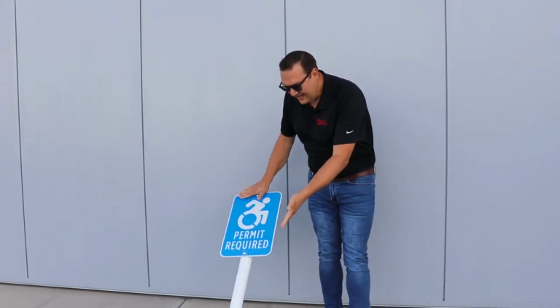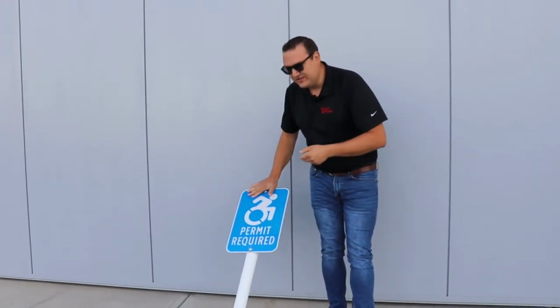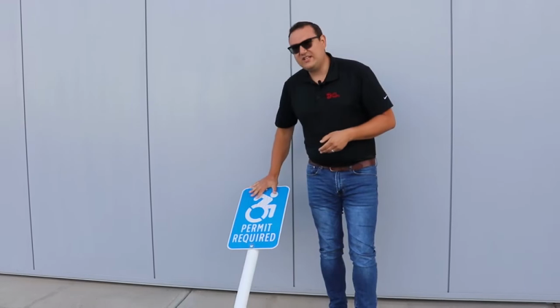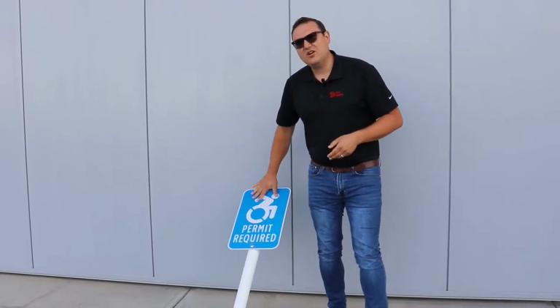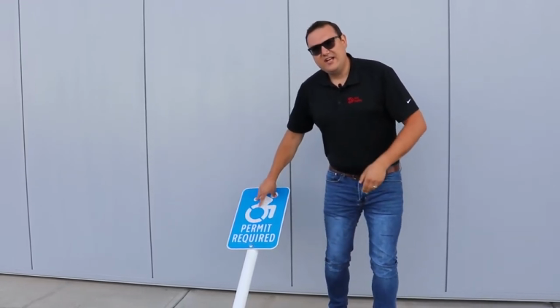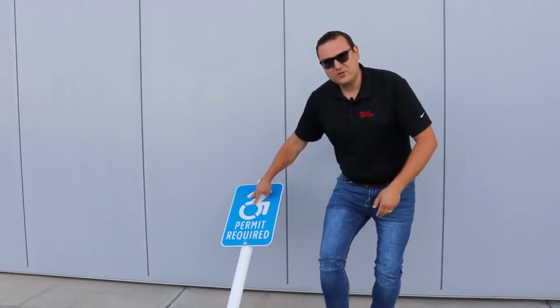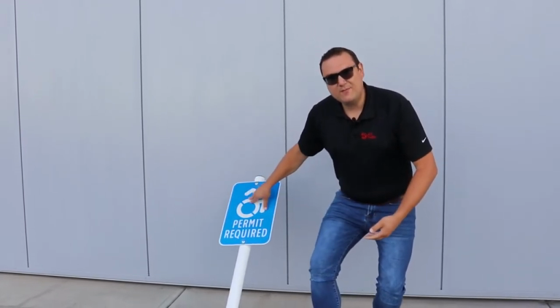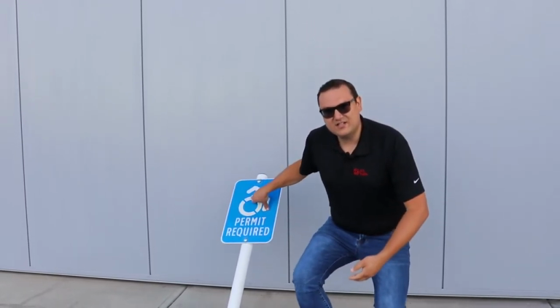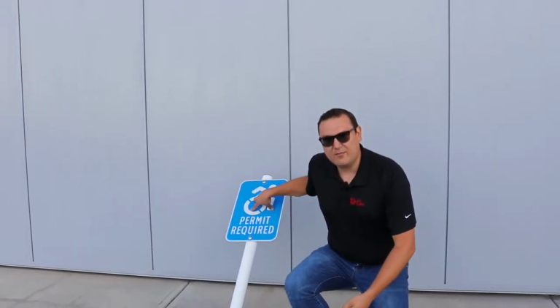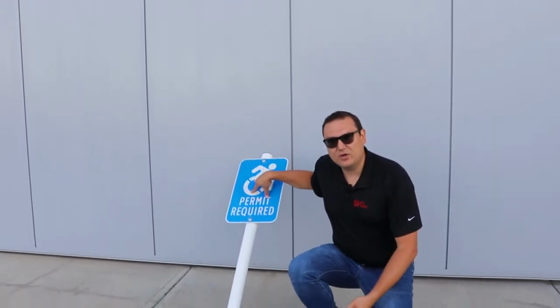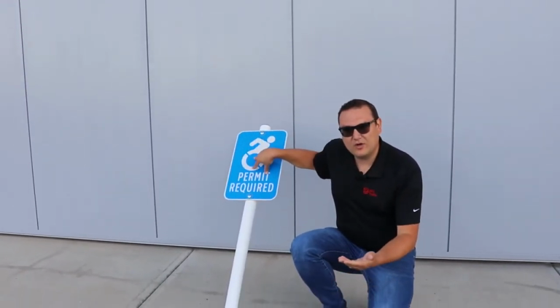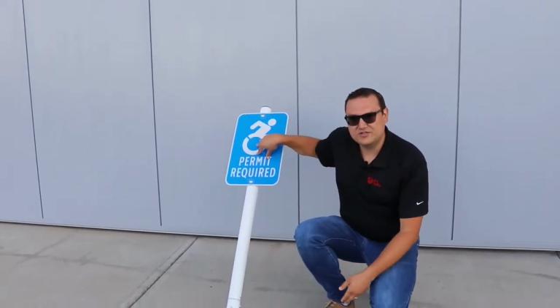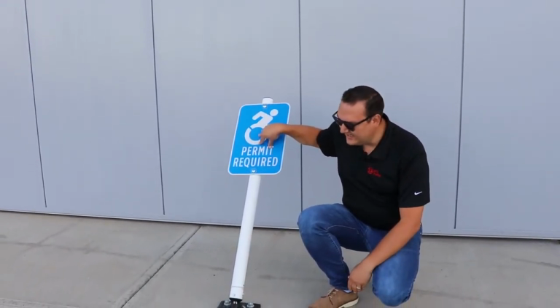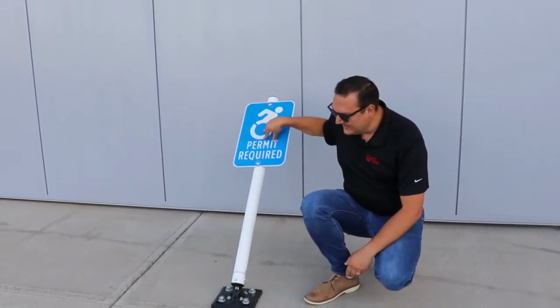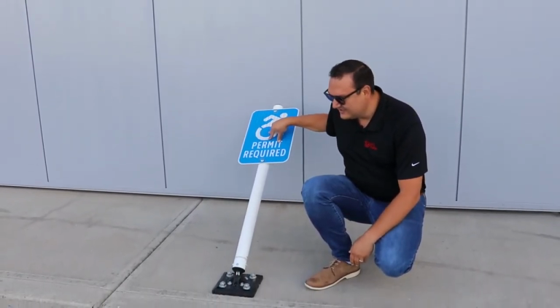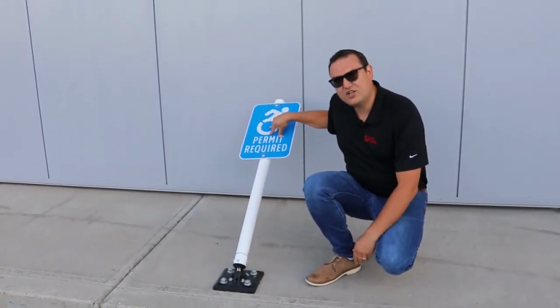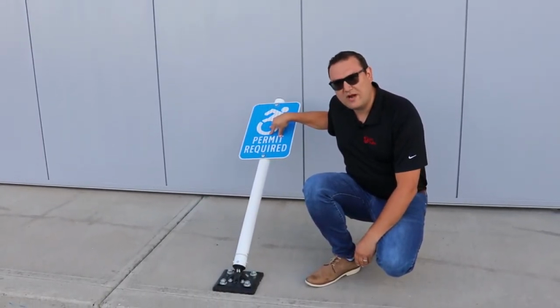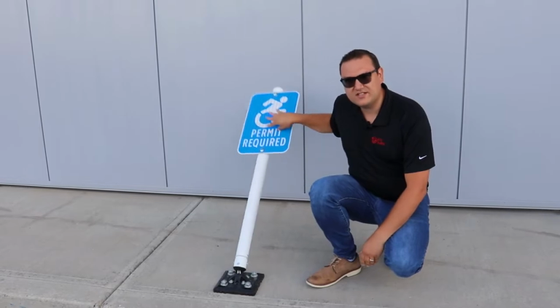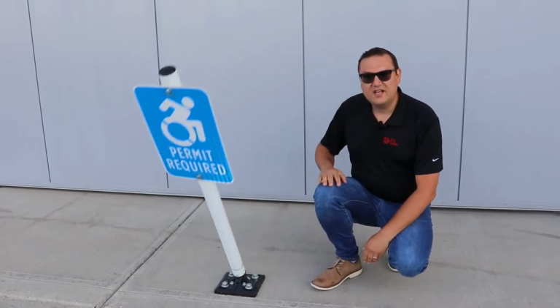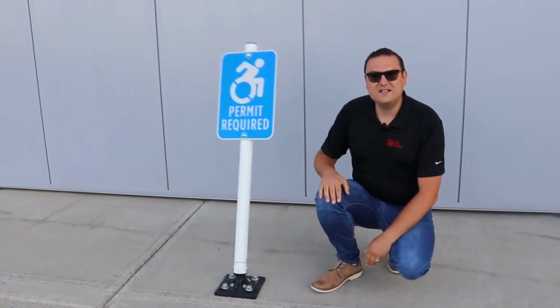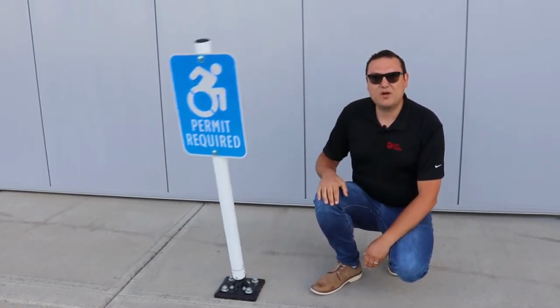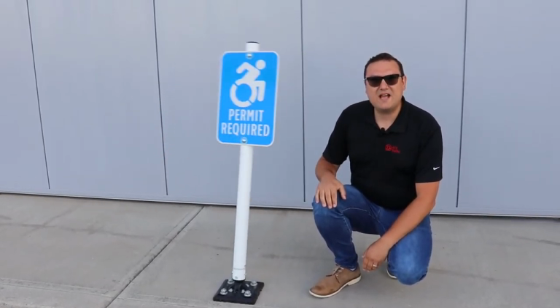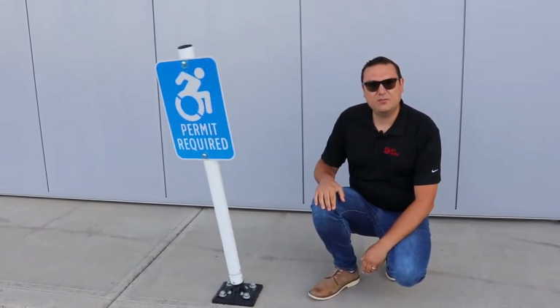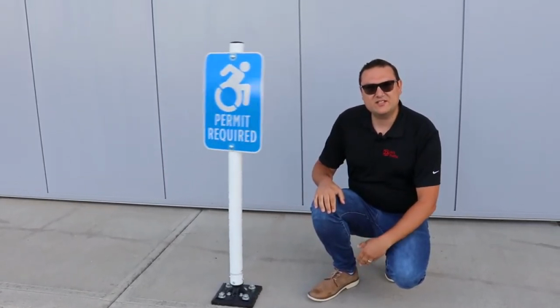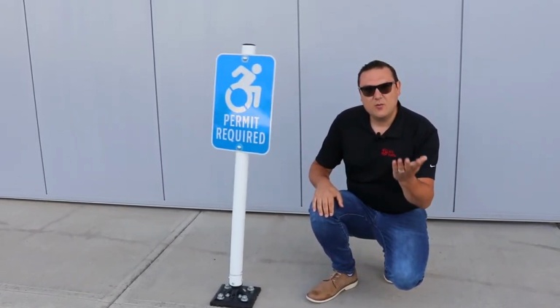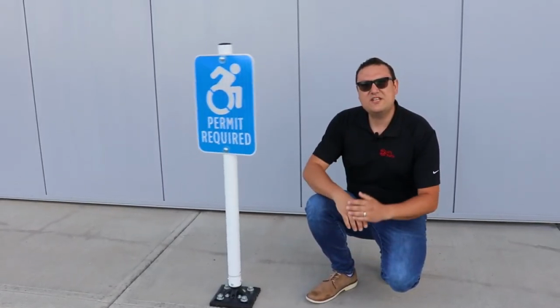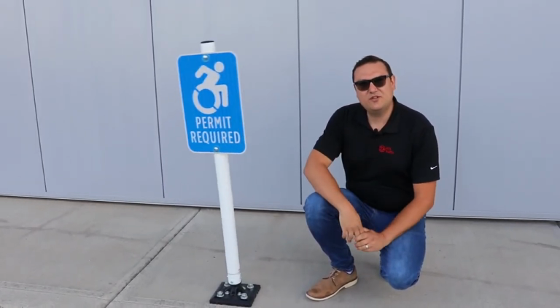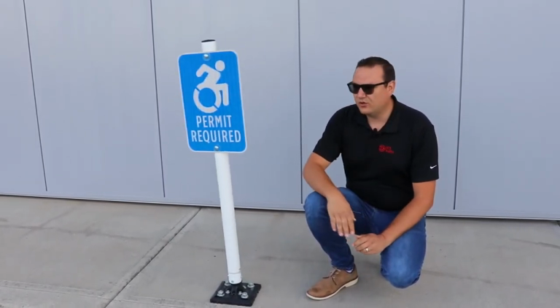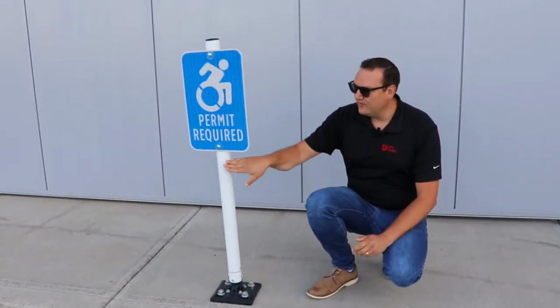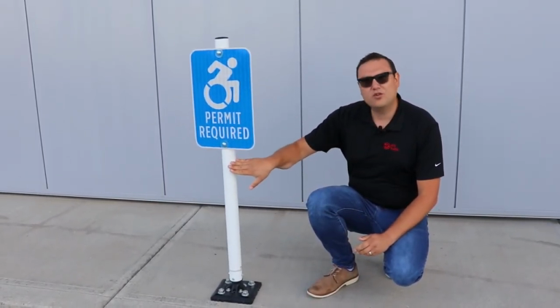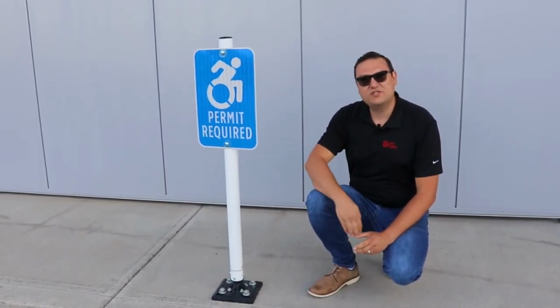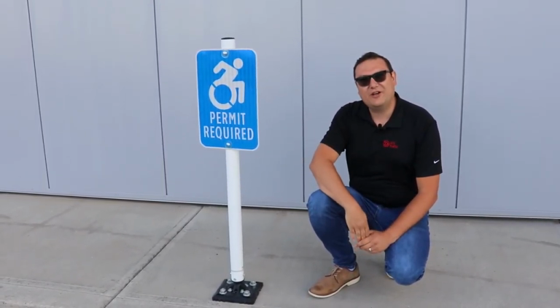As you can see here, if this was impacted by a bumper or a nuisance hit, it's designed to compress and then spring back into place without damaging the vehicle or the post itself.